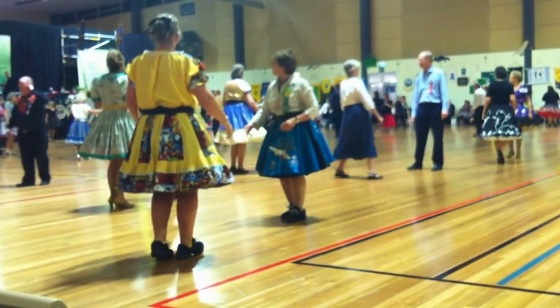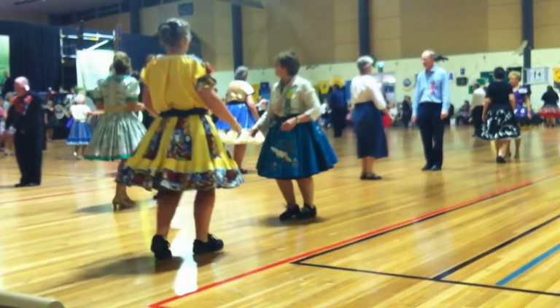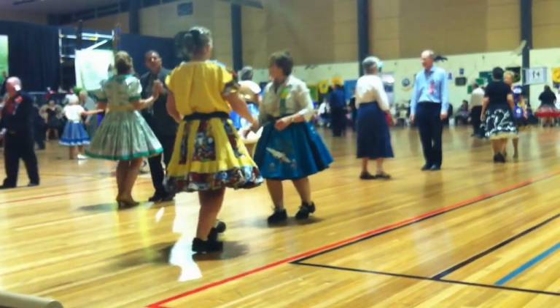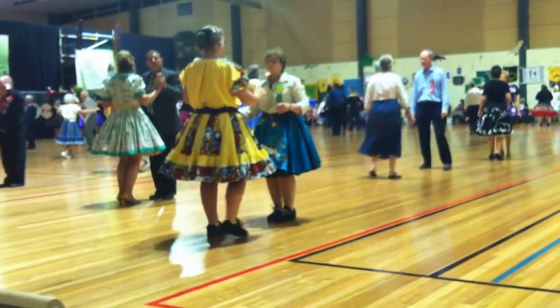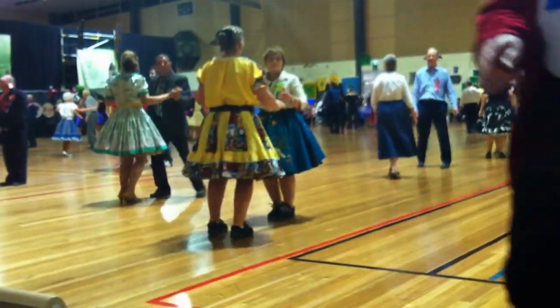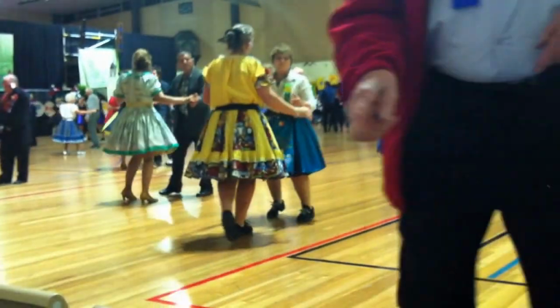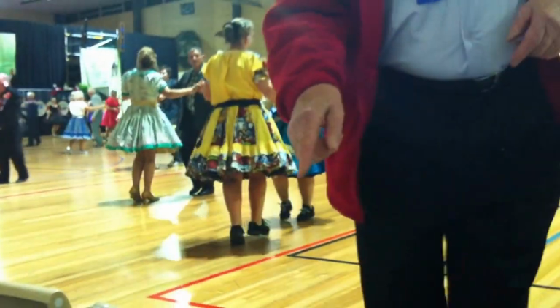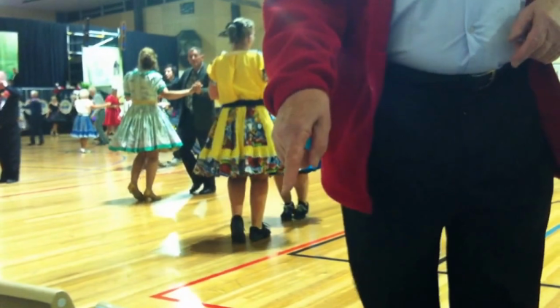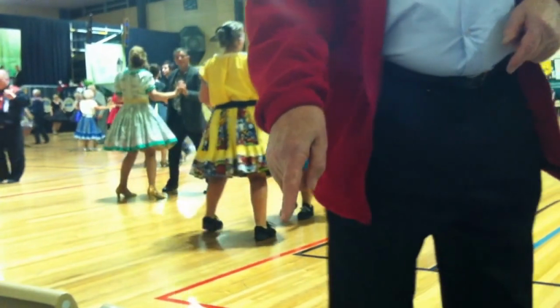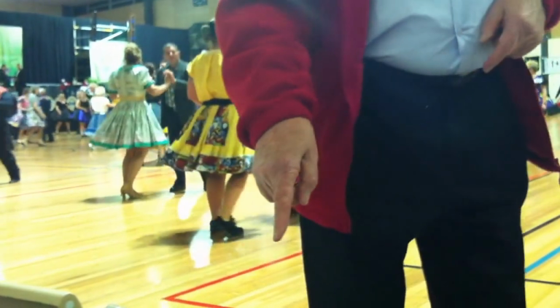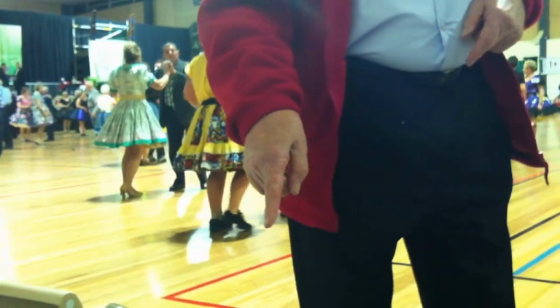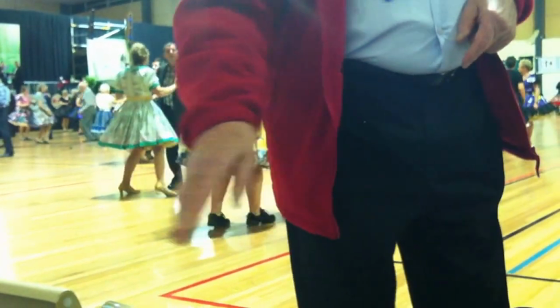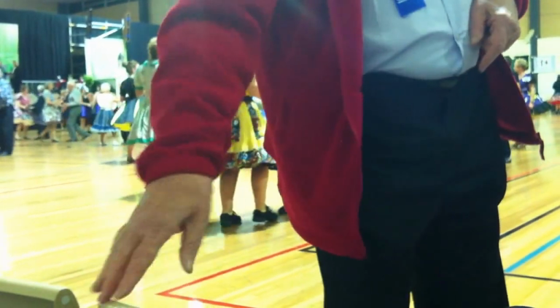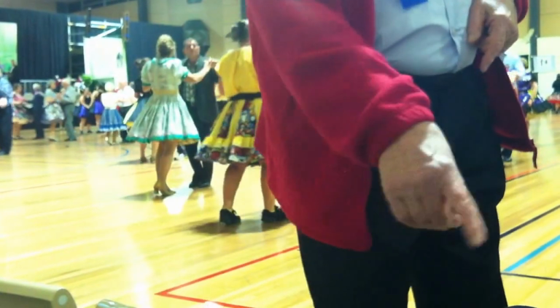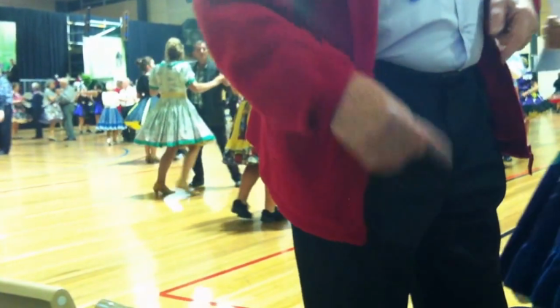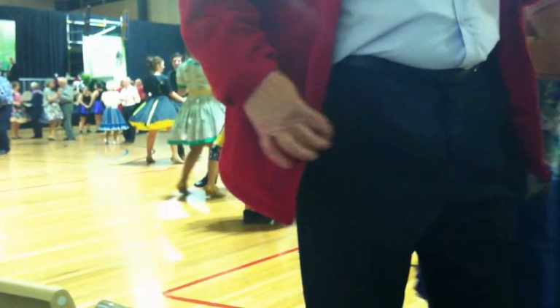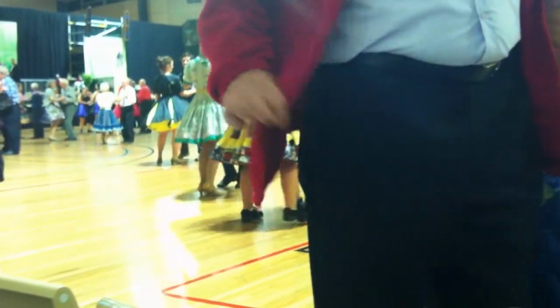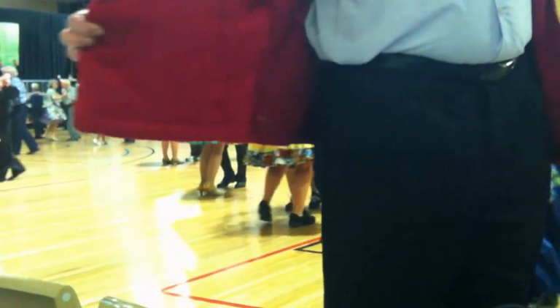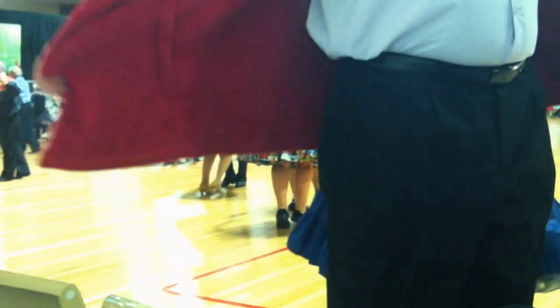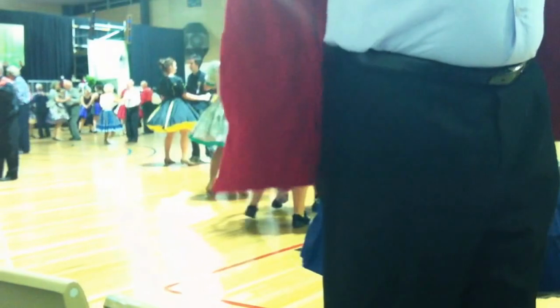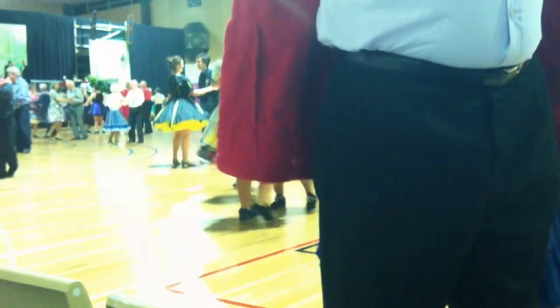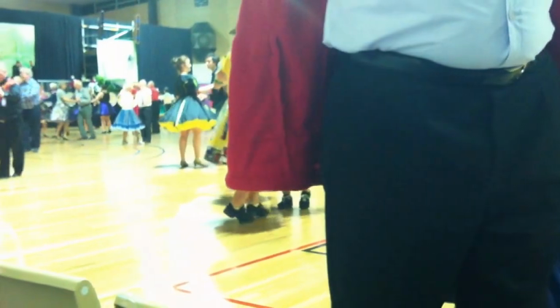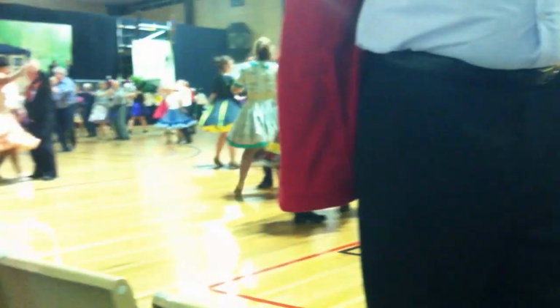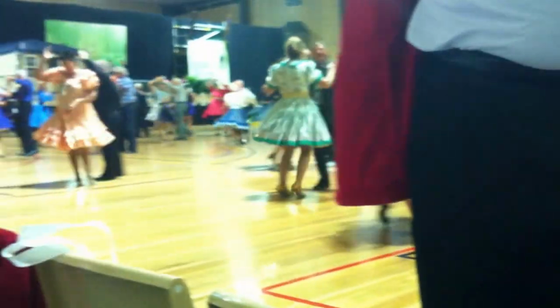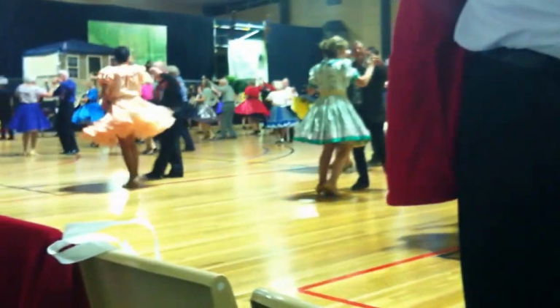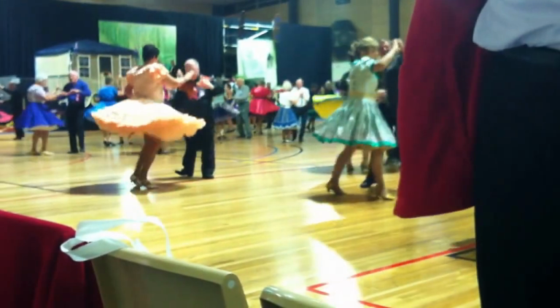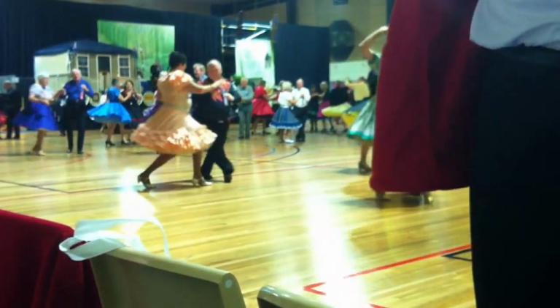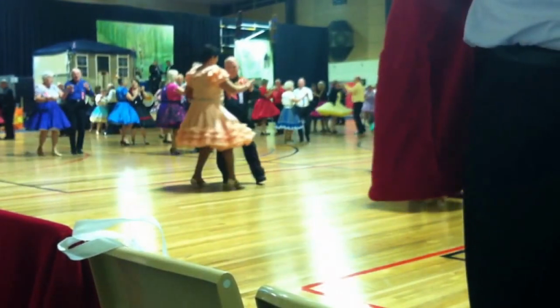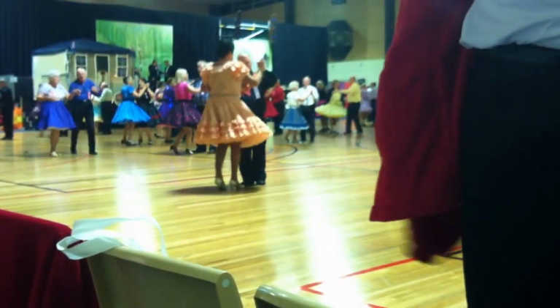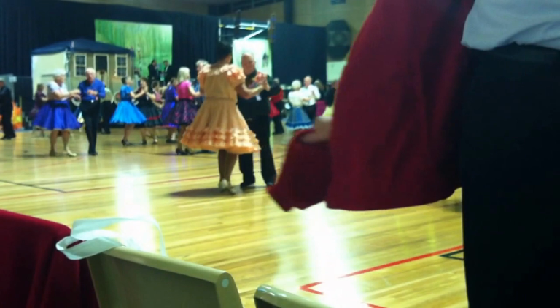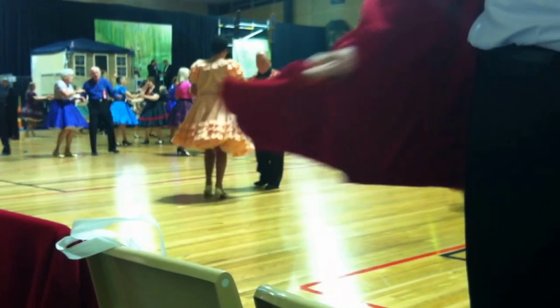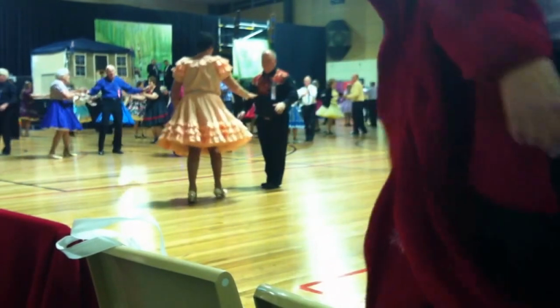Balance of left and right, canter together, double, balance left and right, twirl three, through face and close, balance apart, balance together.